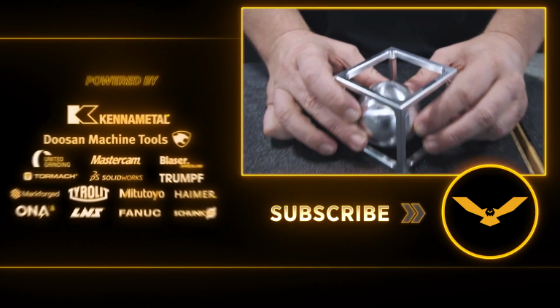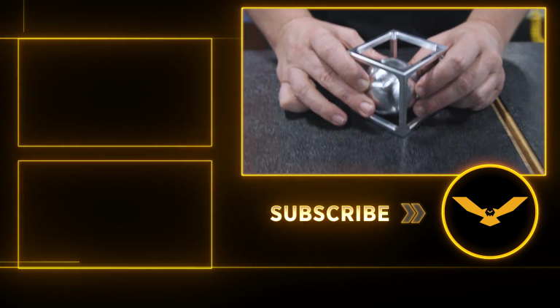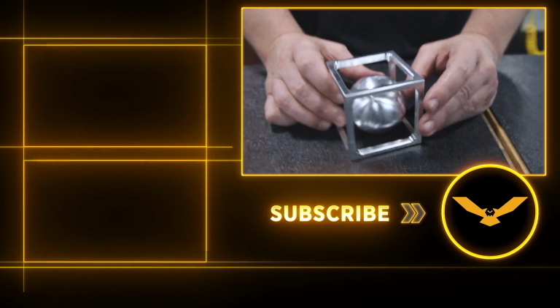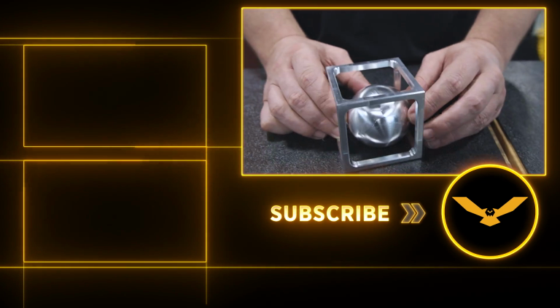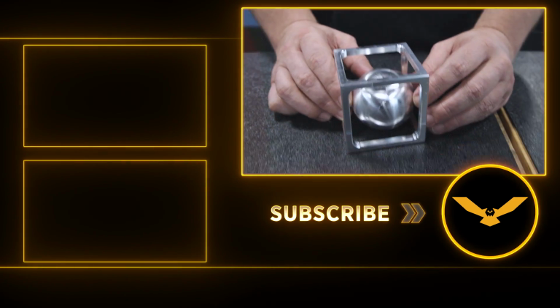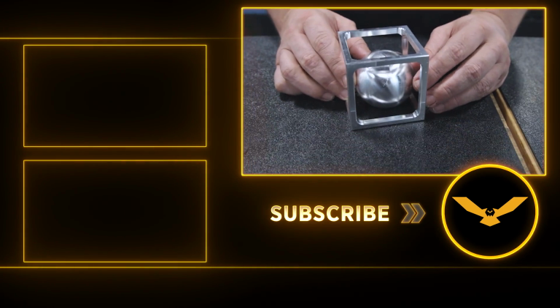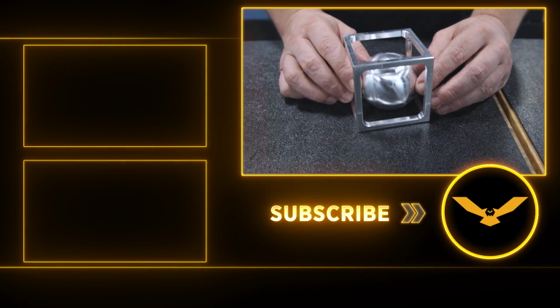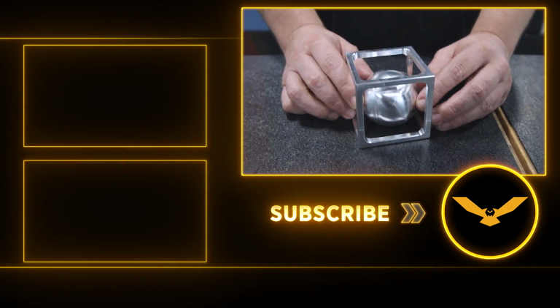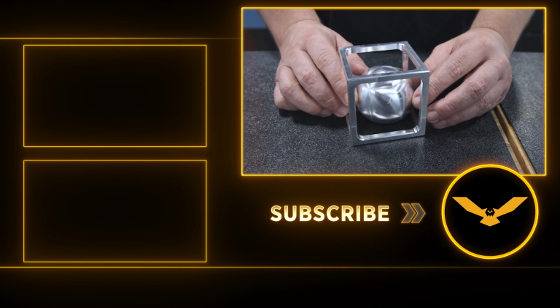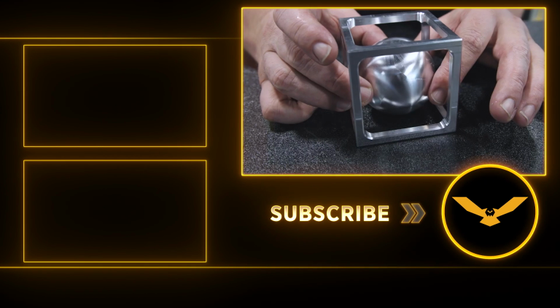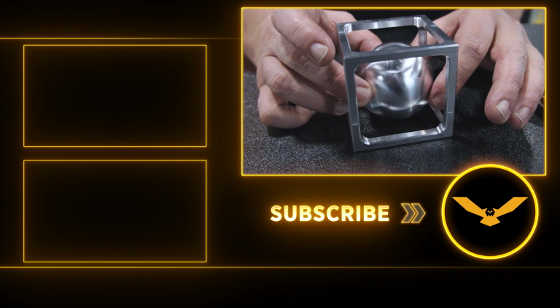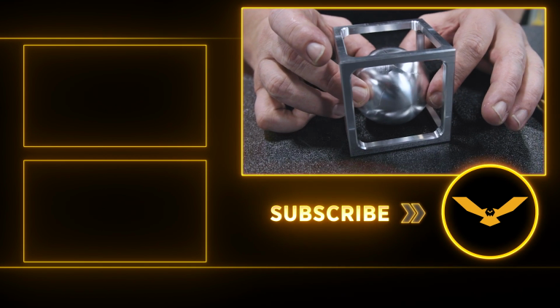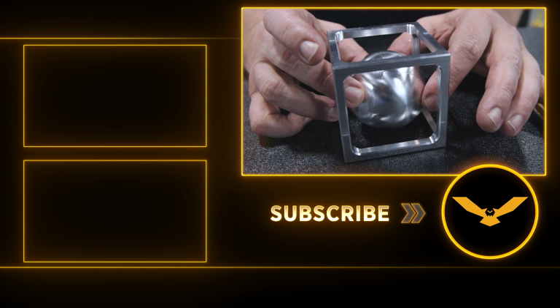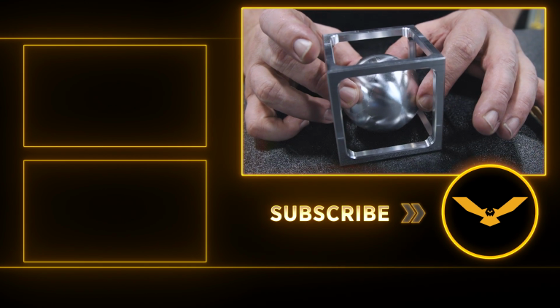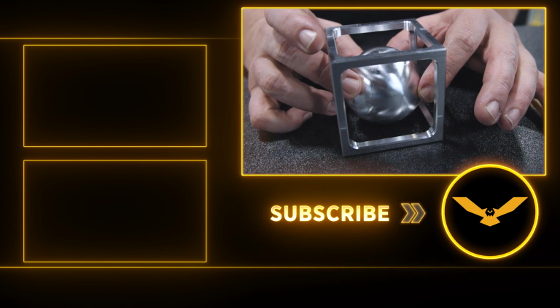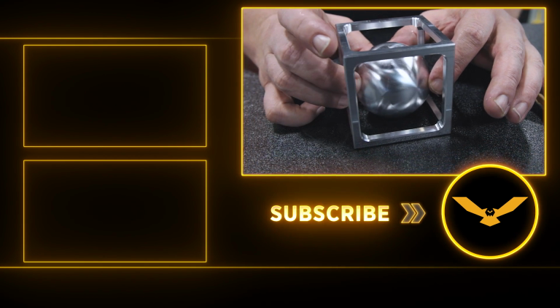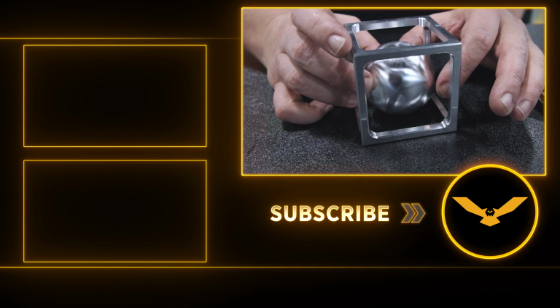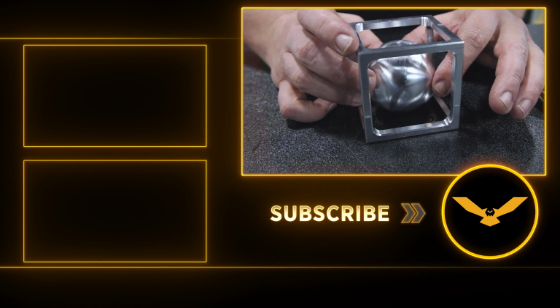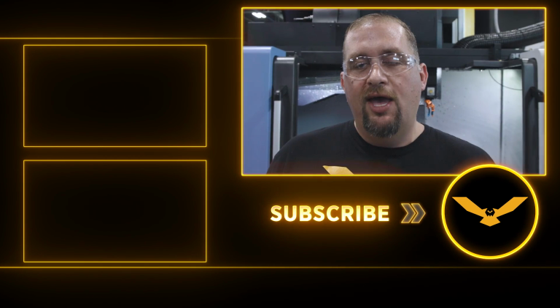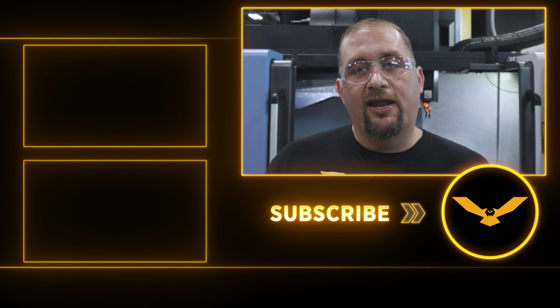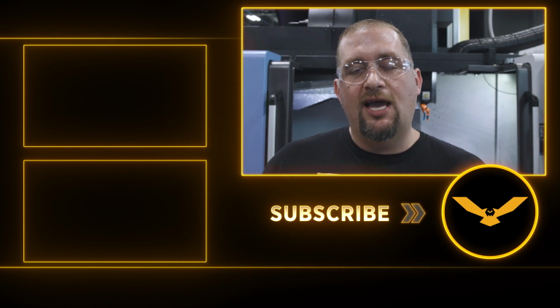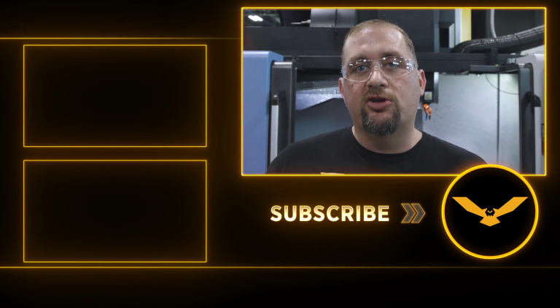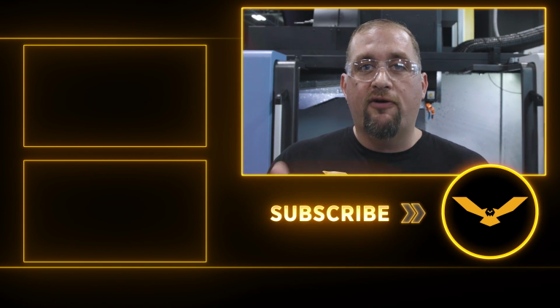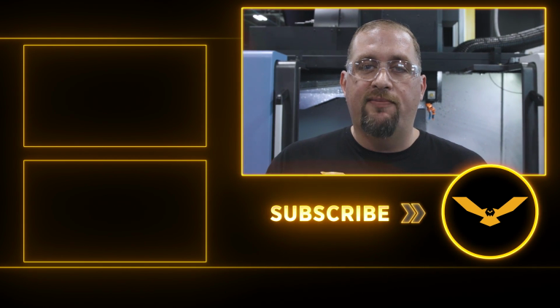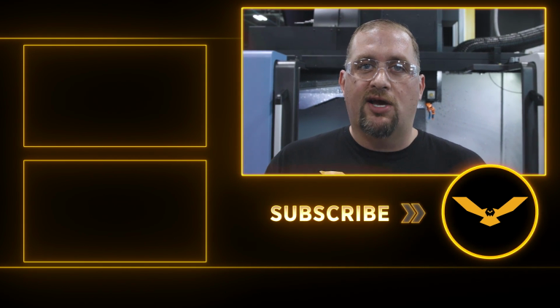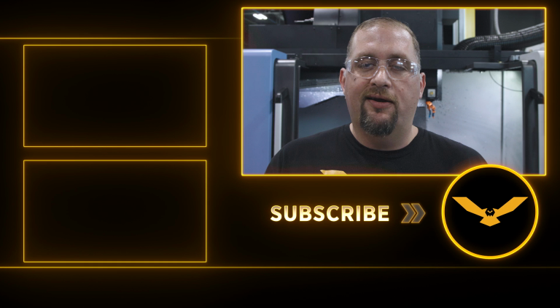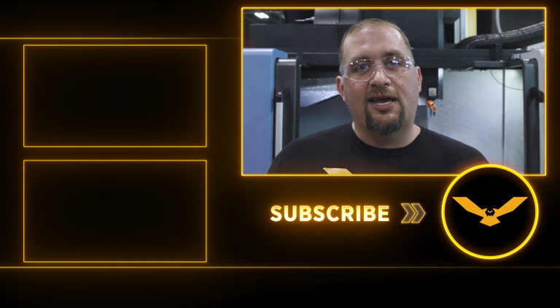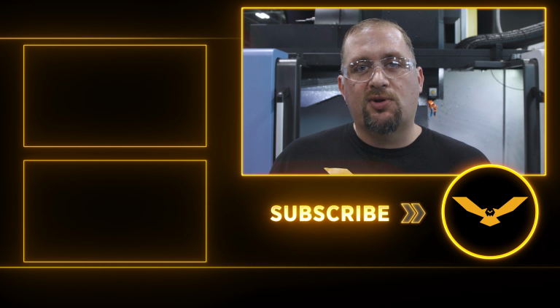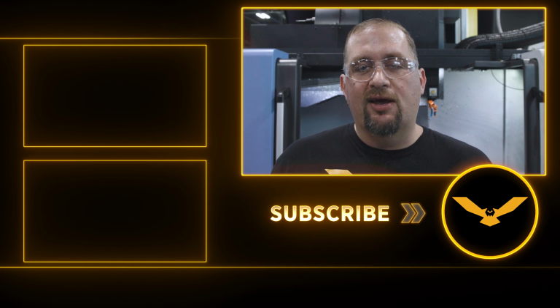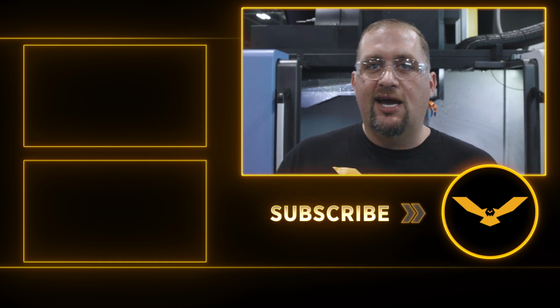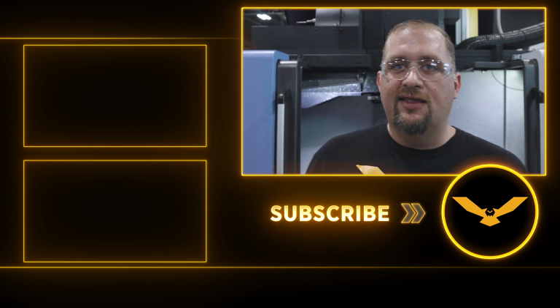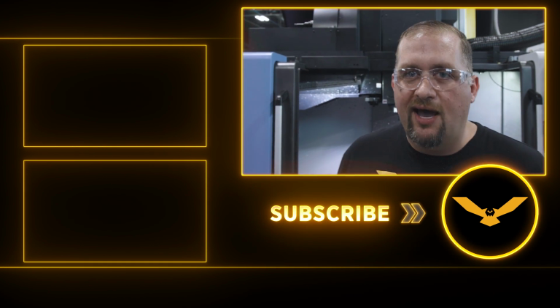I hope you guys liked today's video. If you end up making one of these in your own shop, tag us on our Facebook Machinist group or on Instagram and let us see how good your fundamentals are. Please like and subscribe and I'll catch you guys again next time.